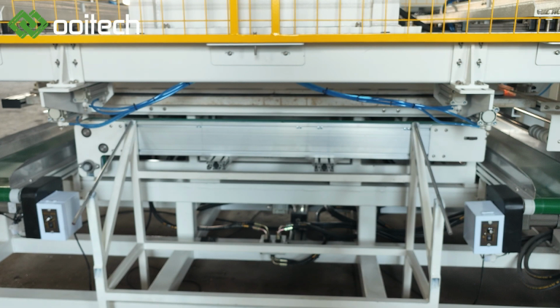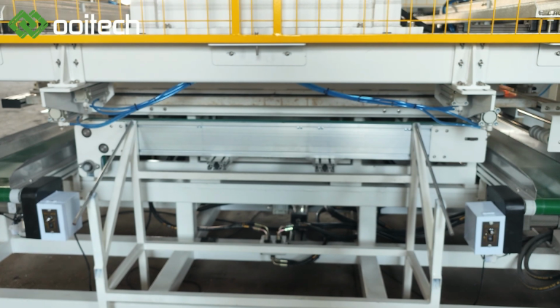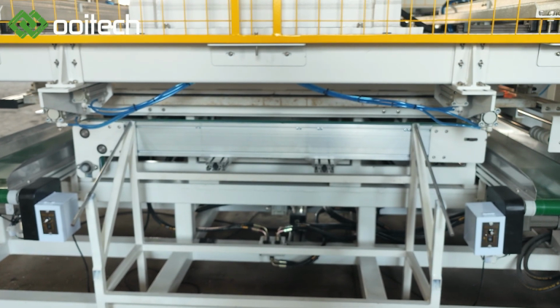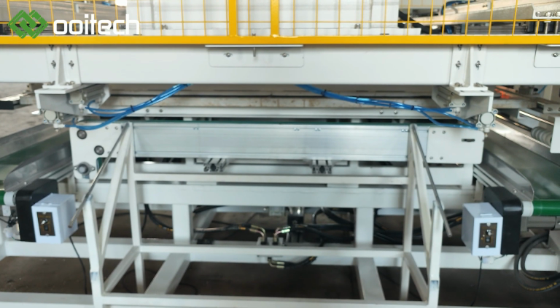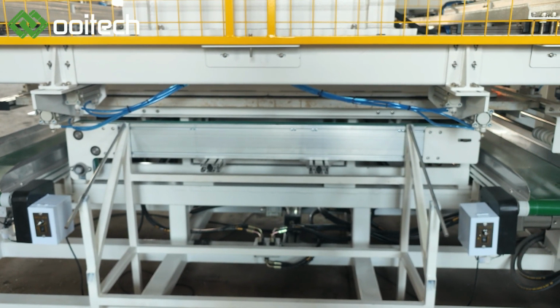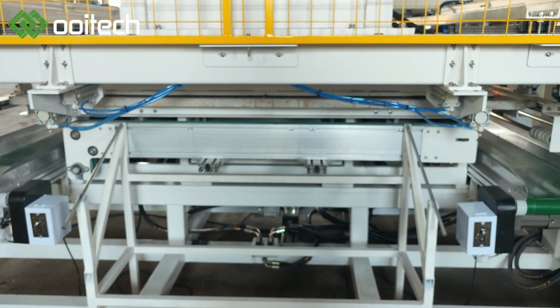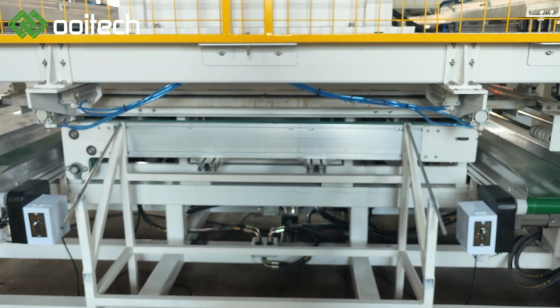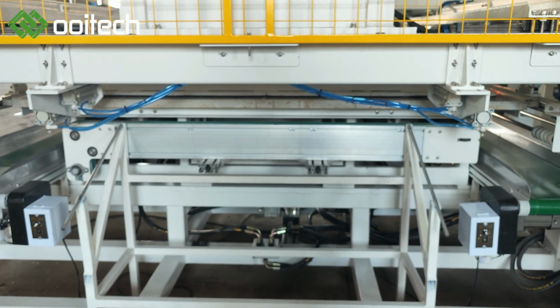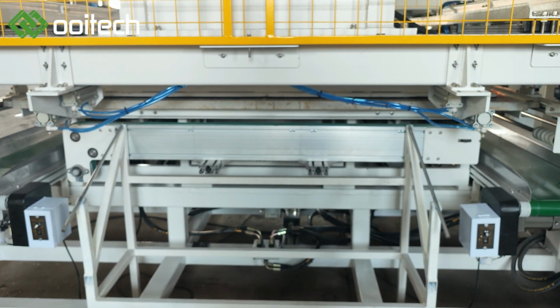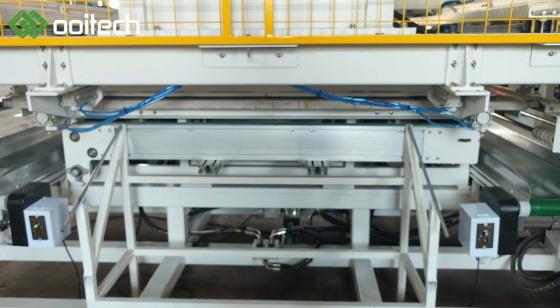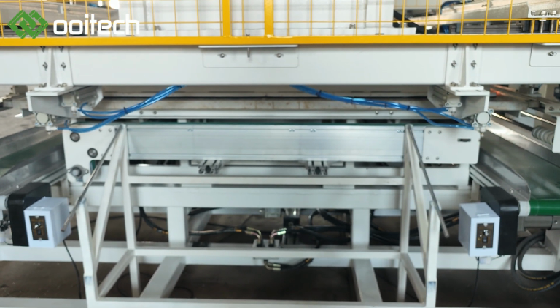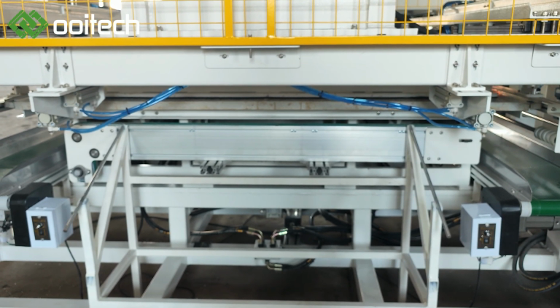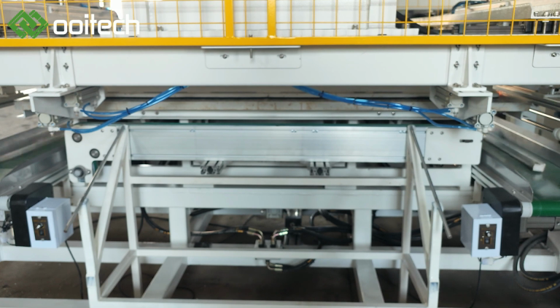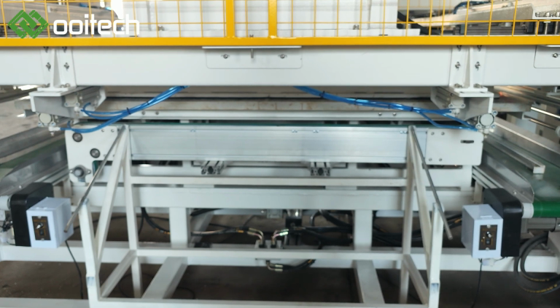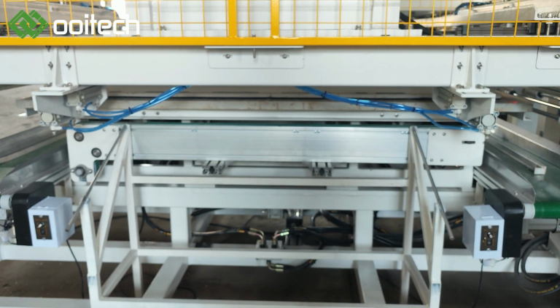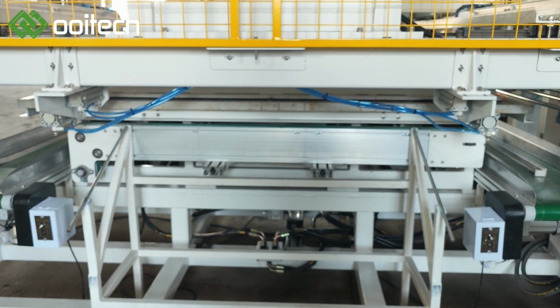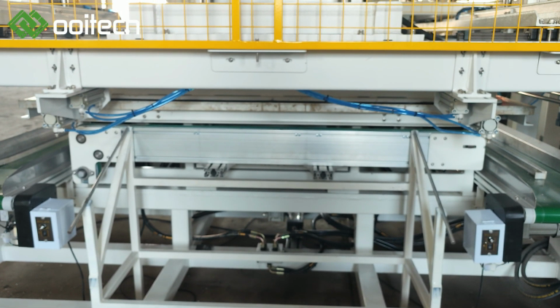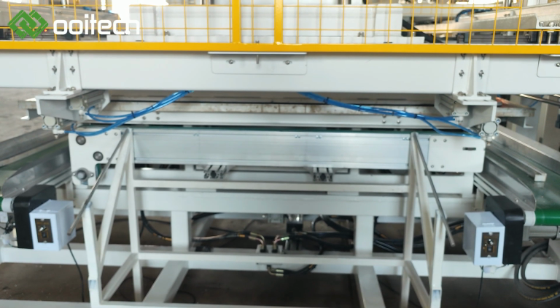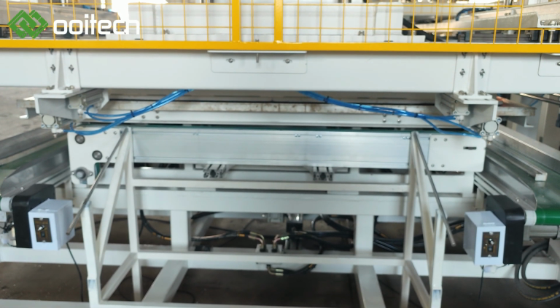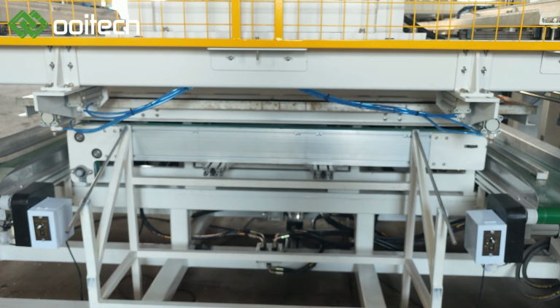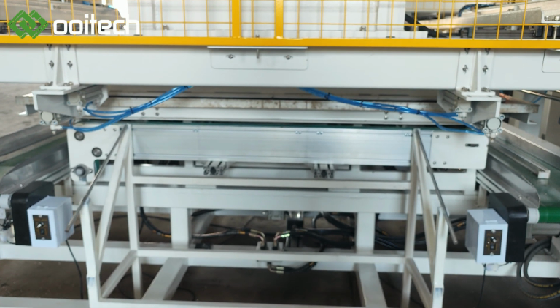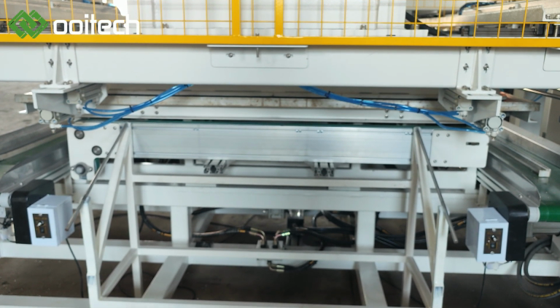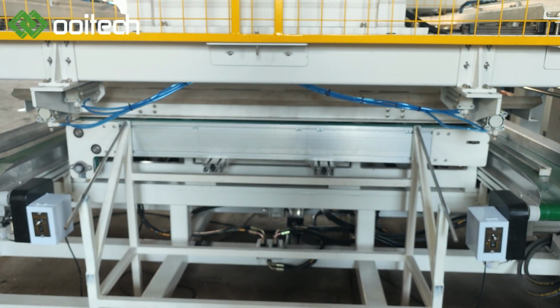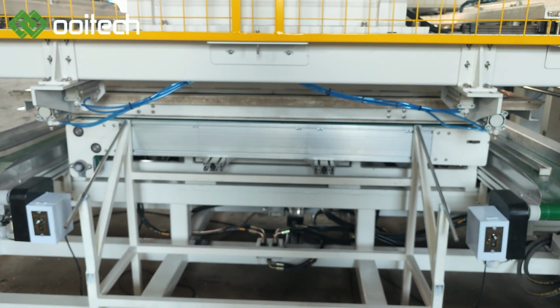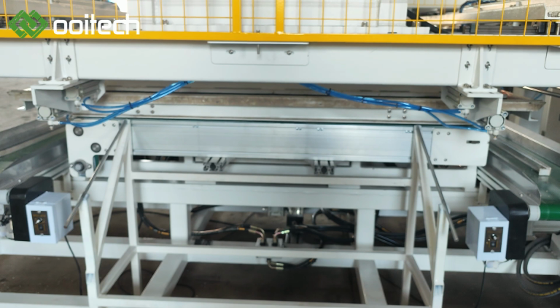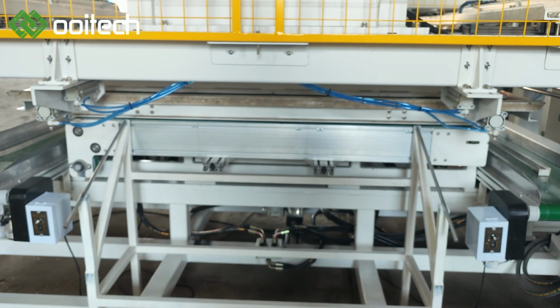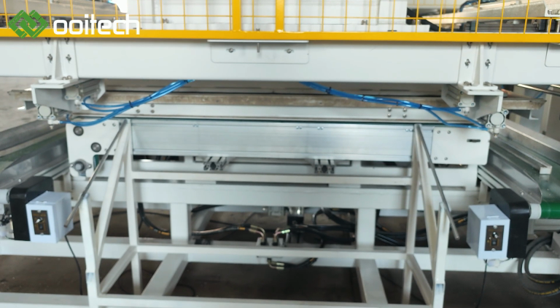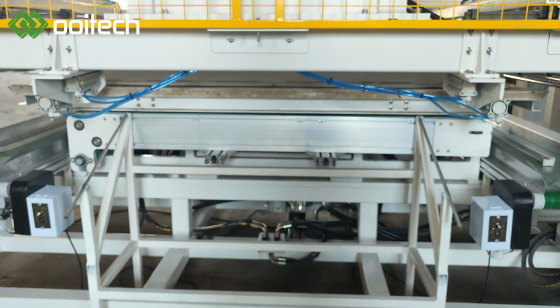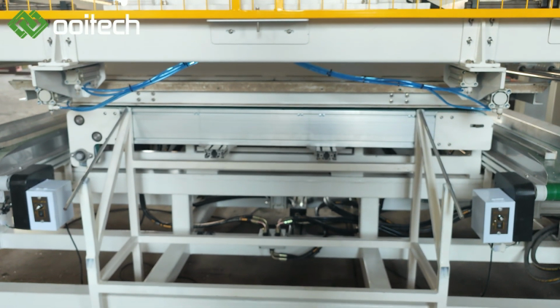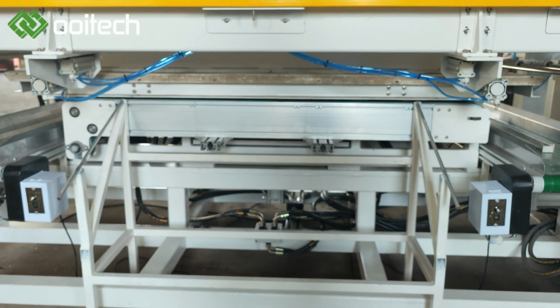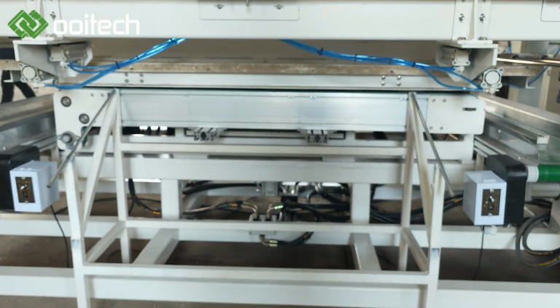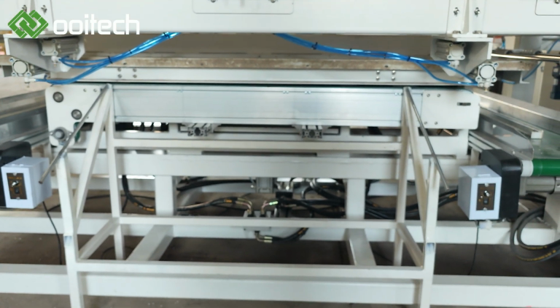Moreover, the machine's versatility allows it to handle various sizes and shapes of solar panel frames. It can effectively dismantle both standard and non-standard panel dimensions, facilitating easy processing regardless of the panel specifications.